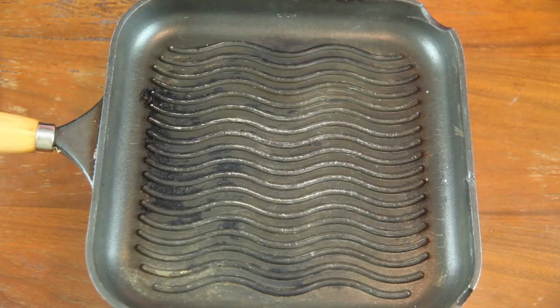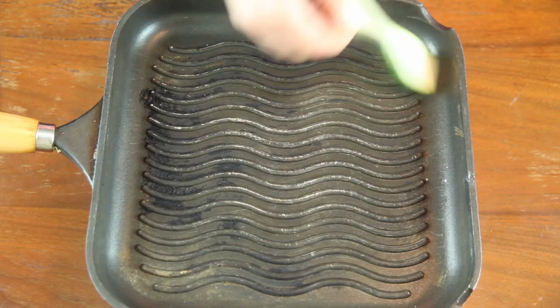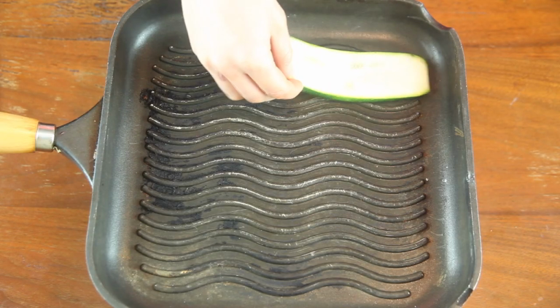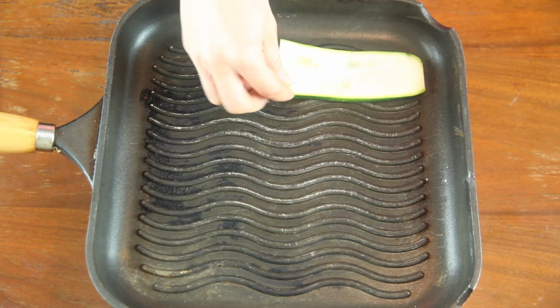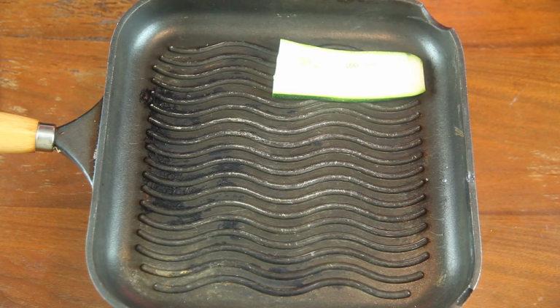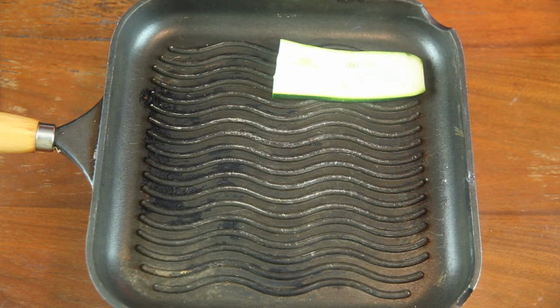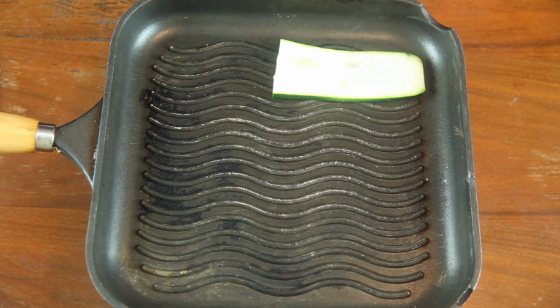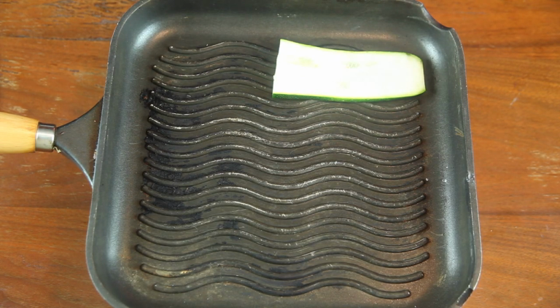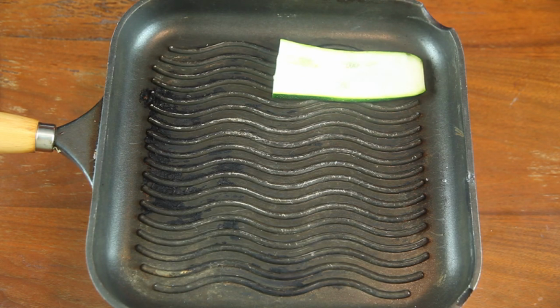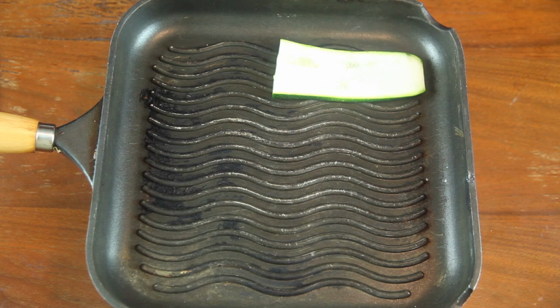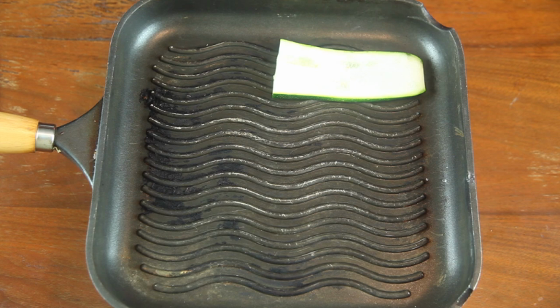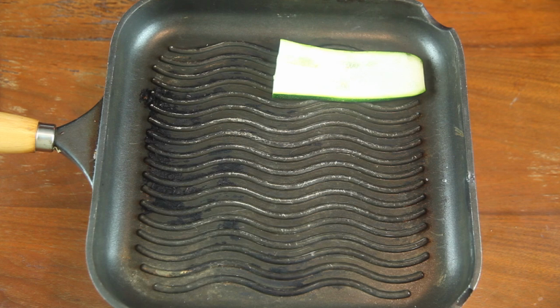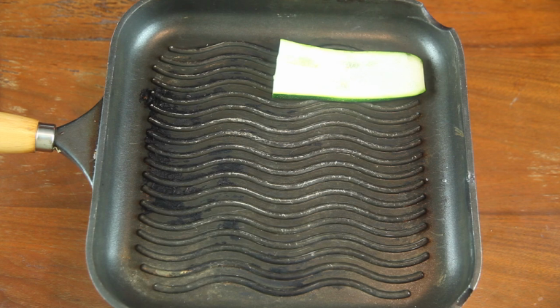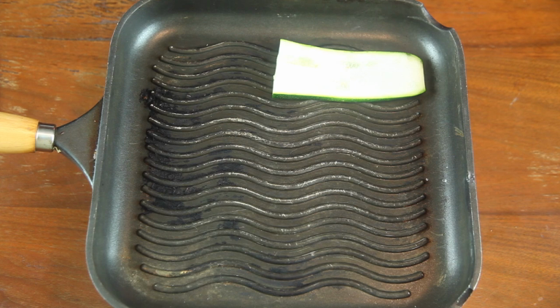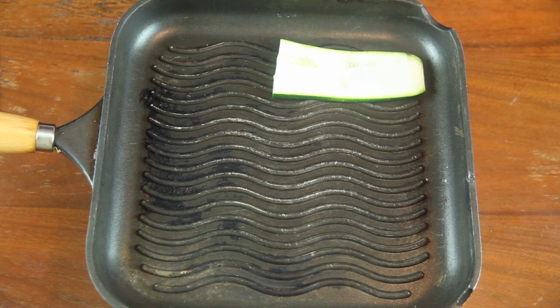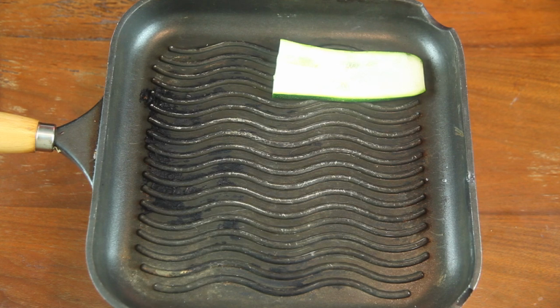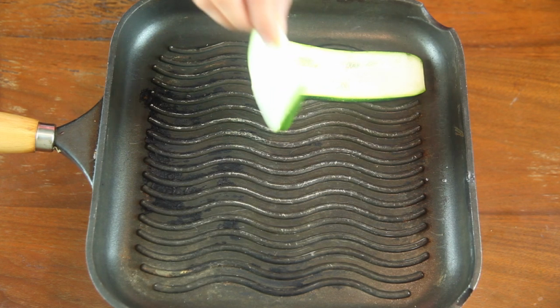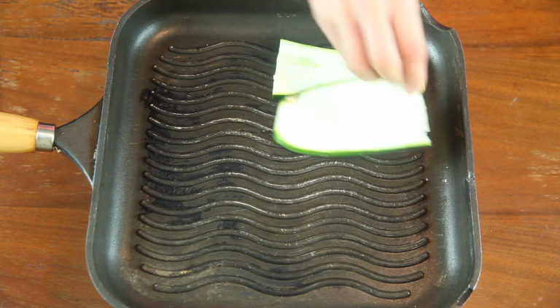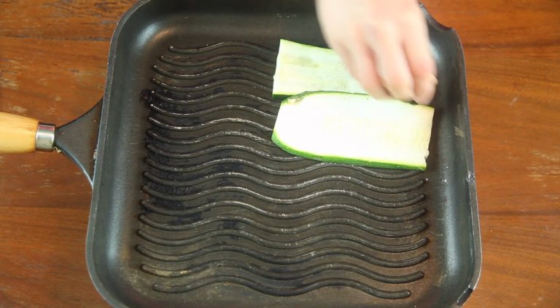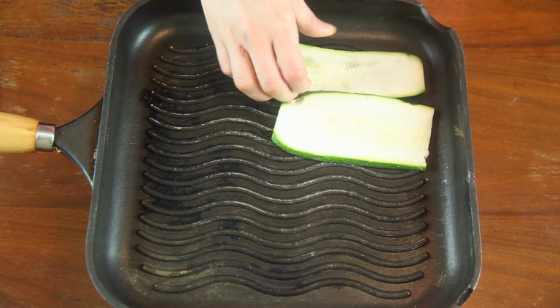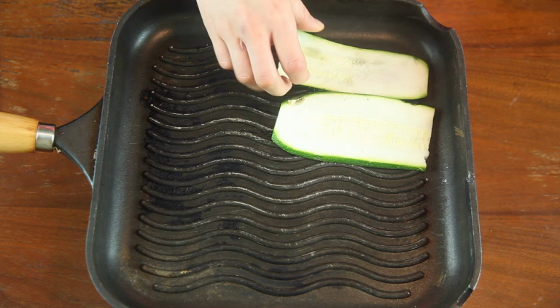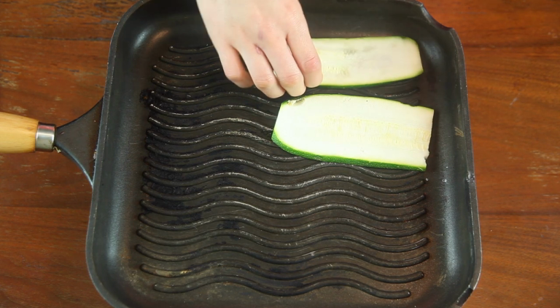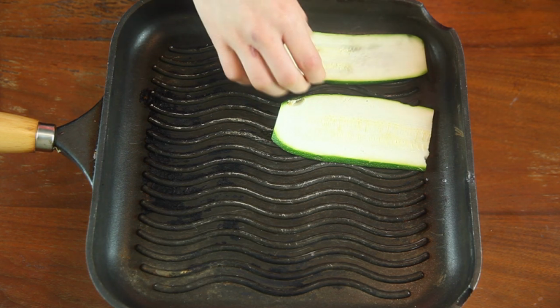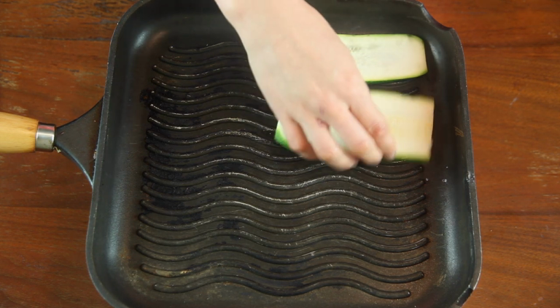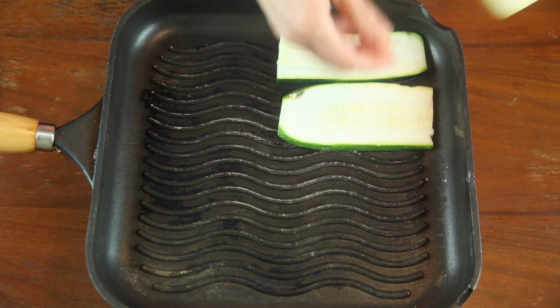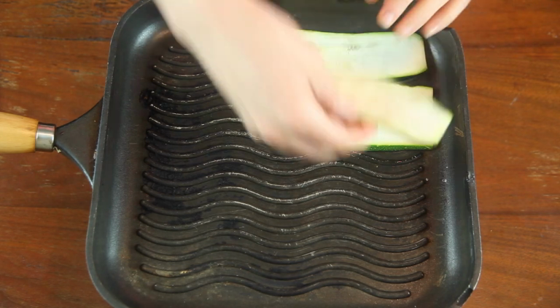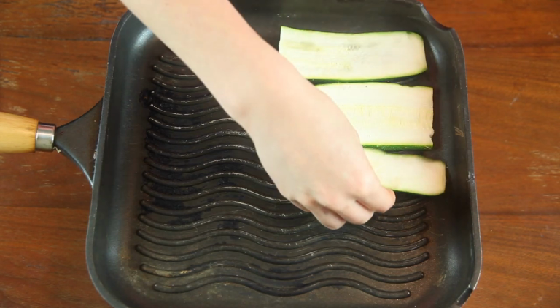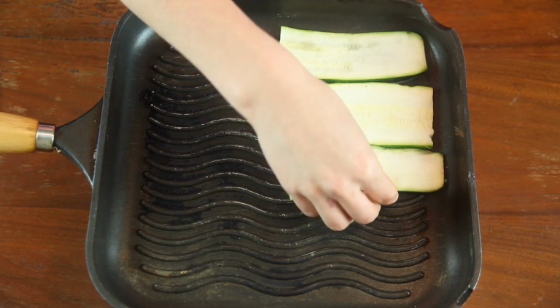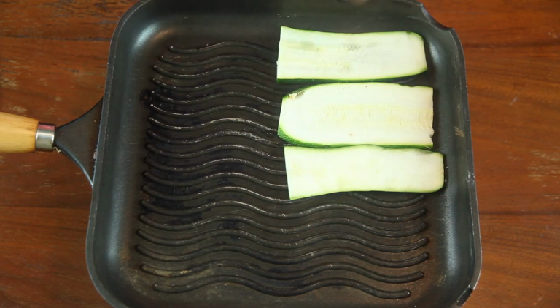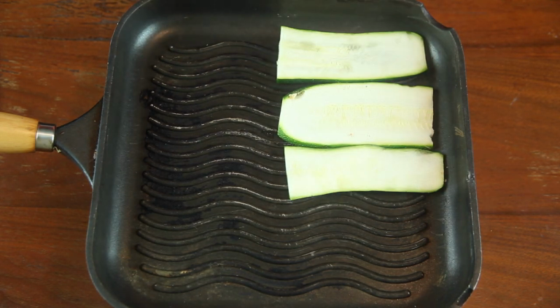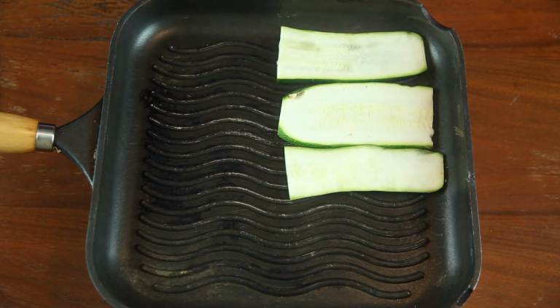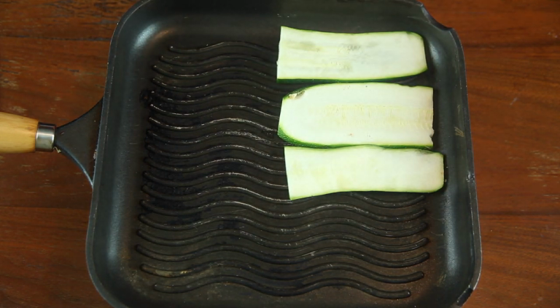Cut four small zucchini into one-fourth of an inch slices. You can use a mandolin or just use a knife like I chose to do. Put them on a grill pan set to medium heat.